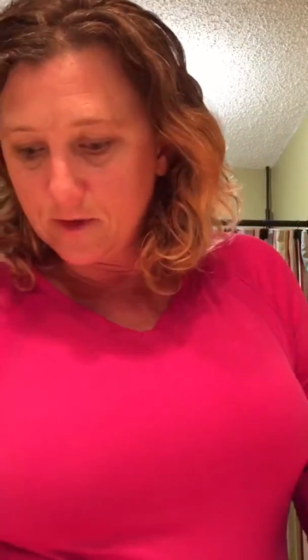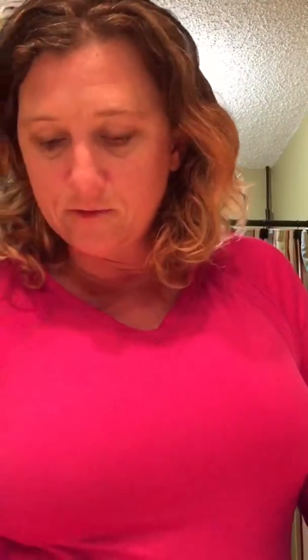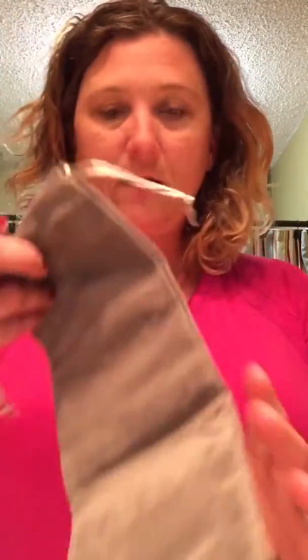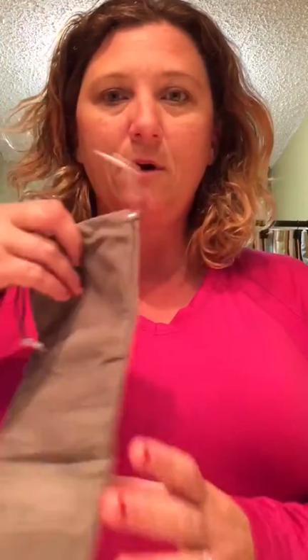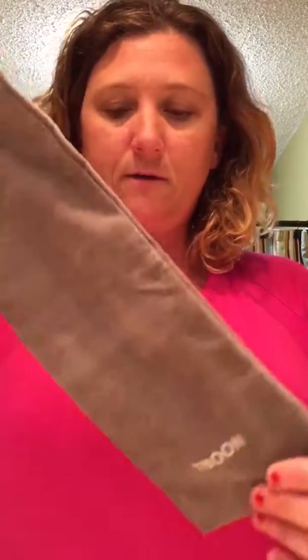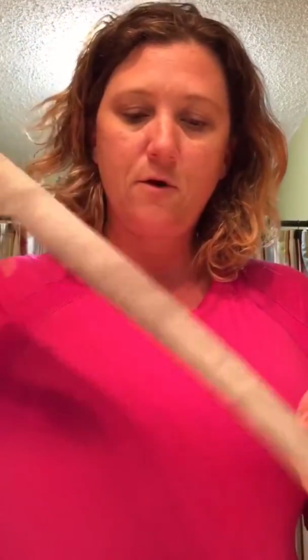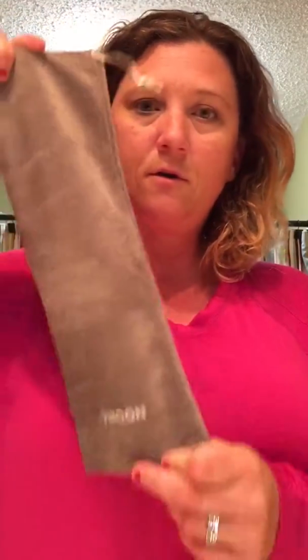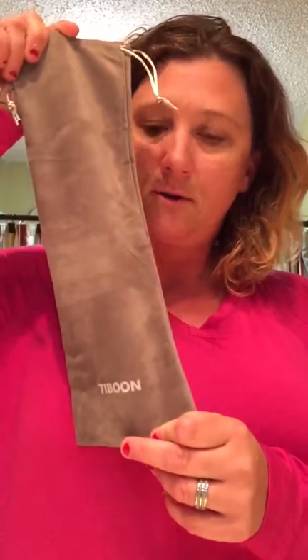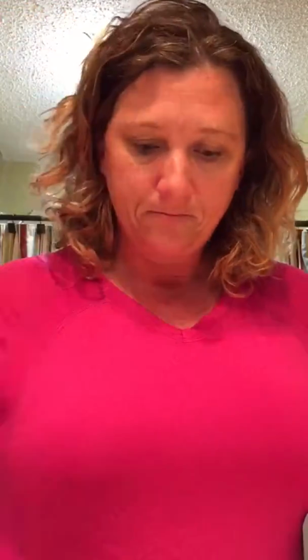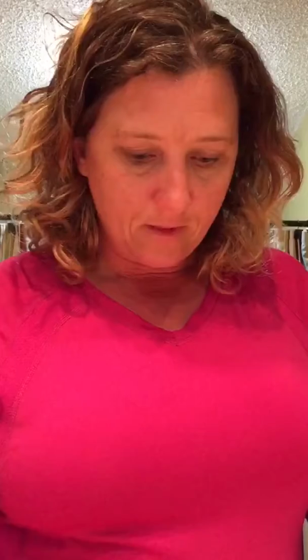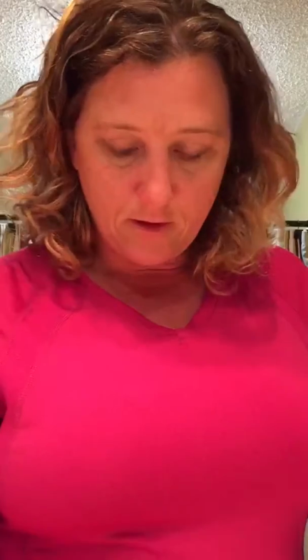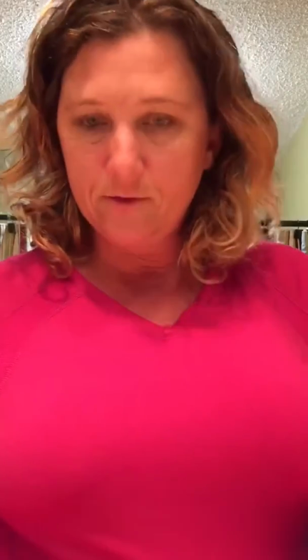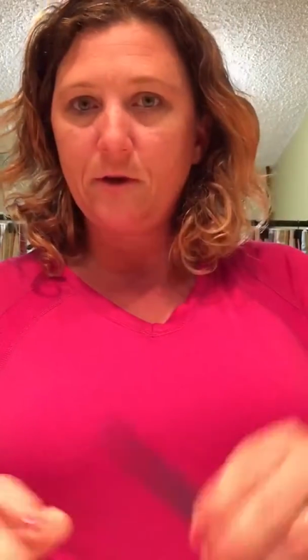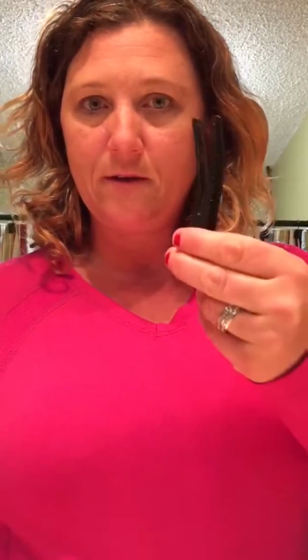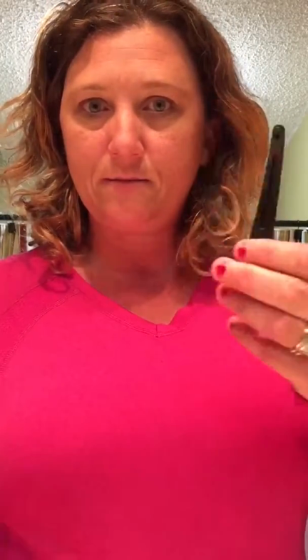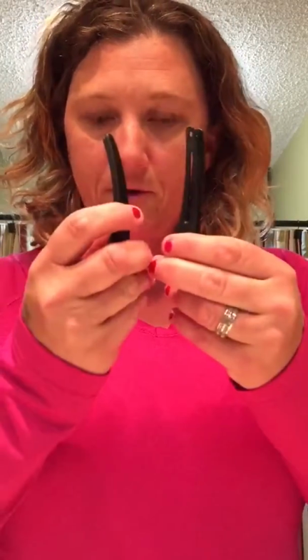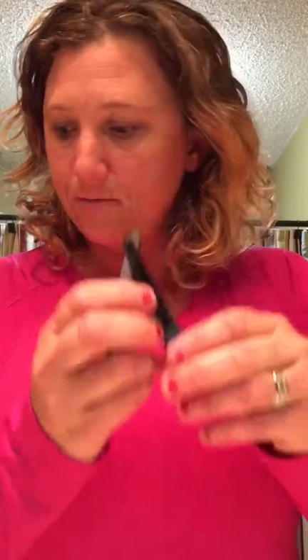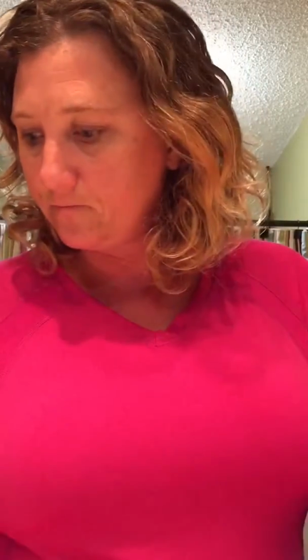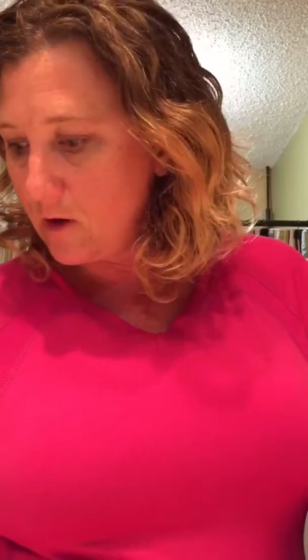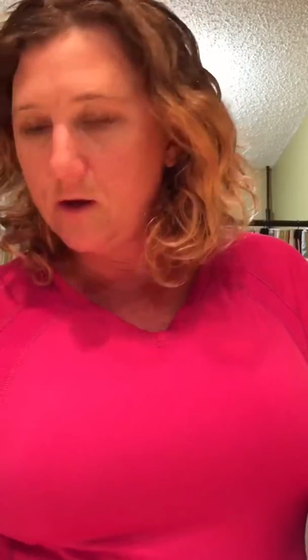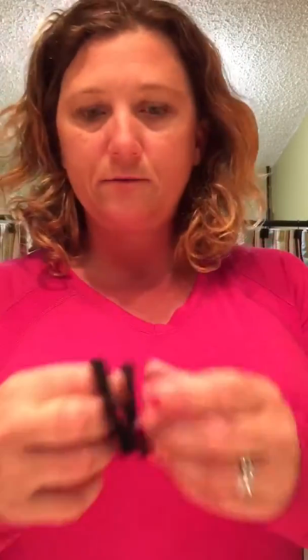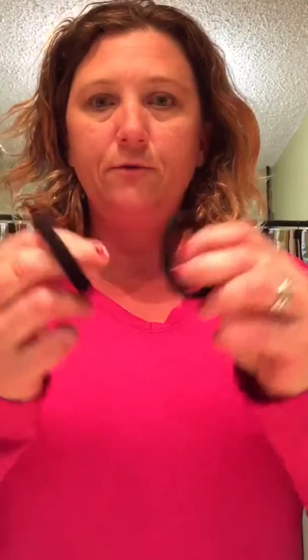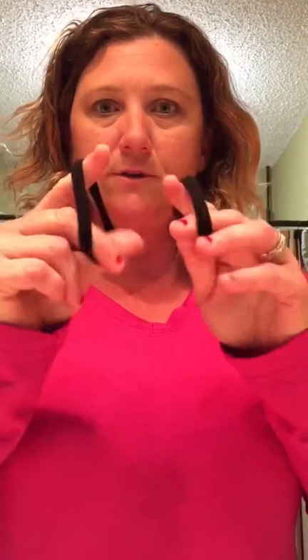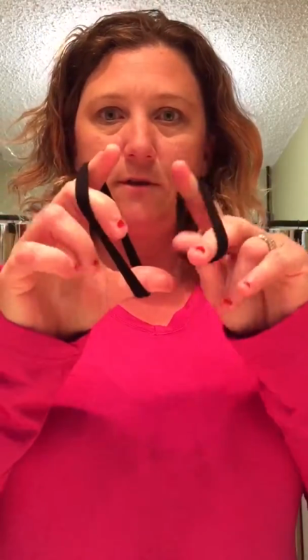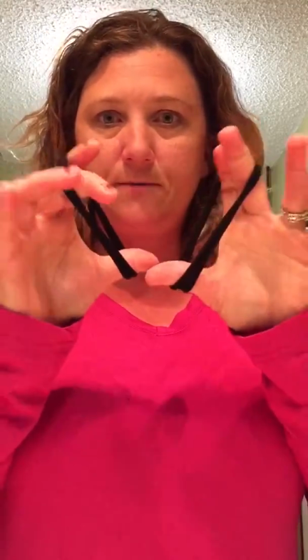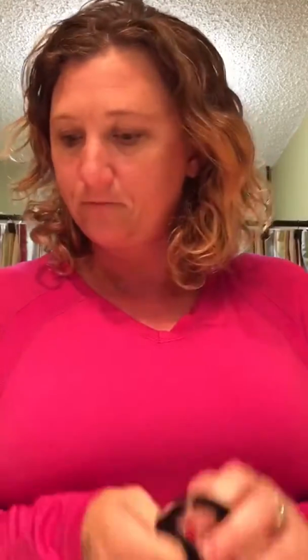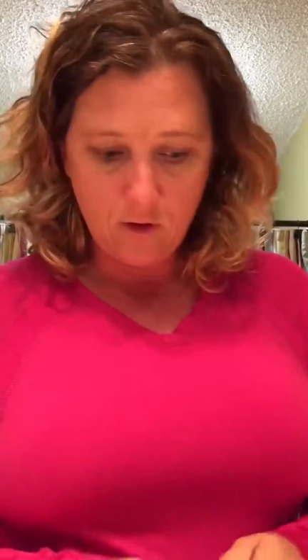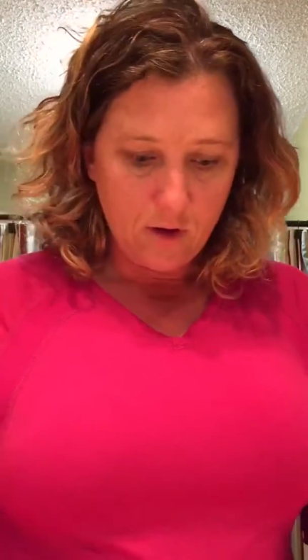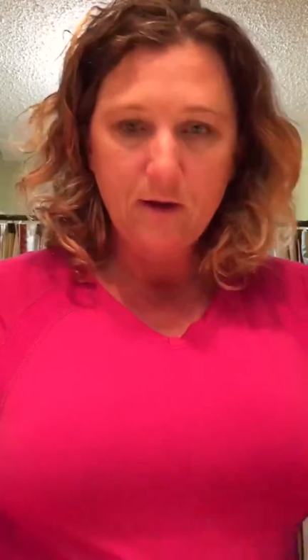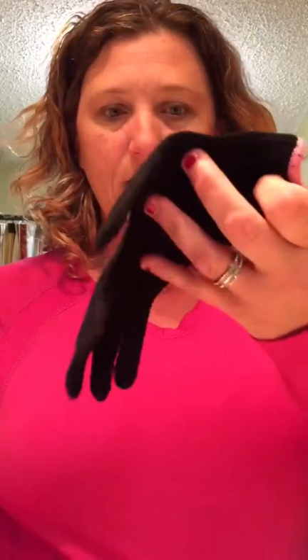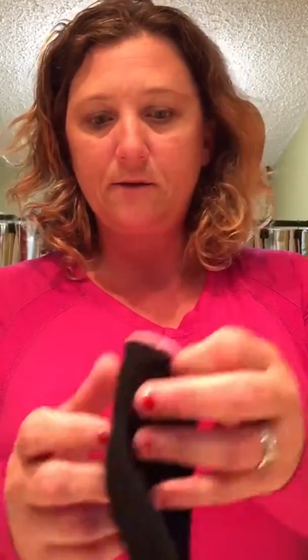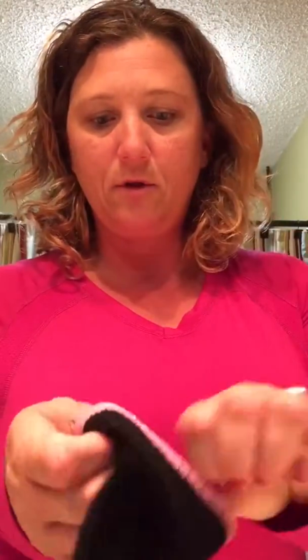It comes with a carry bag like this. It comes with two clips like this to put your hair up, and it comes with two scrunchies like this, and a heat-type glove.